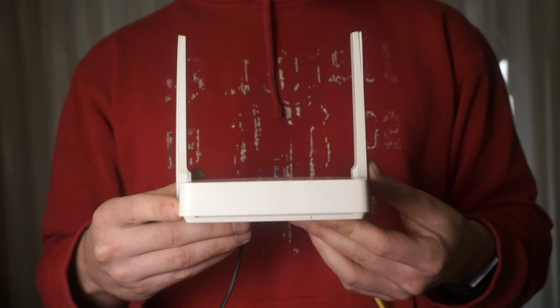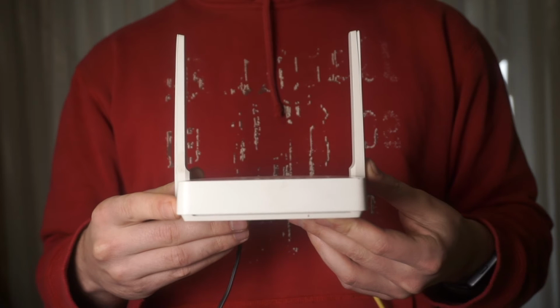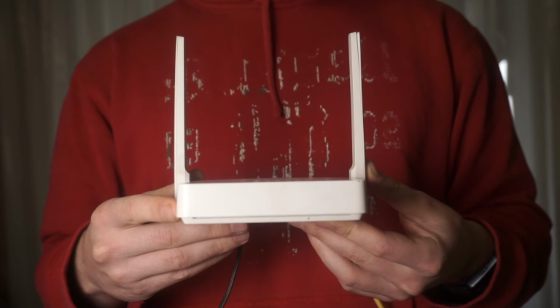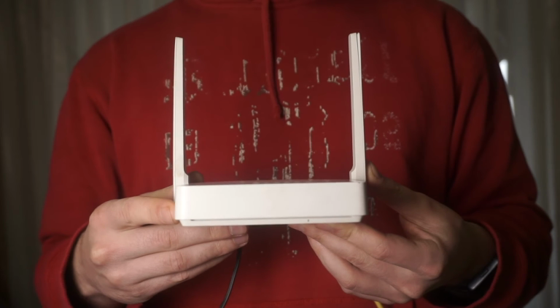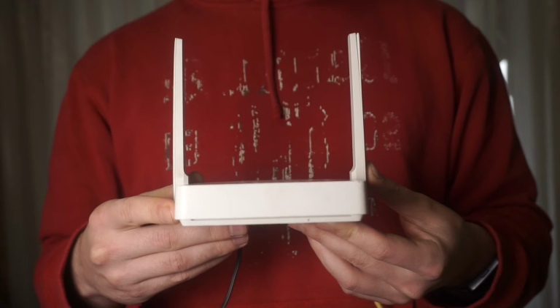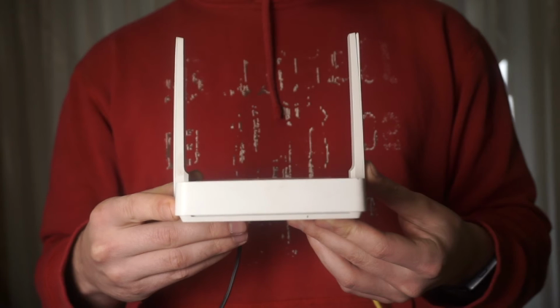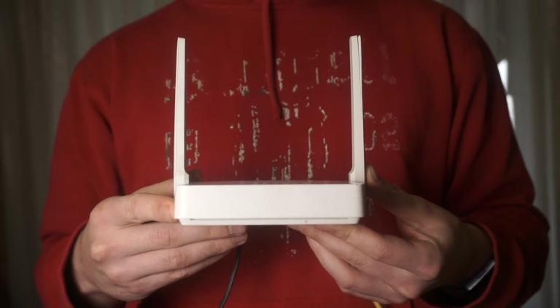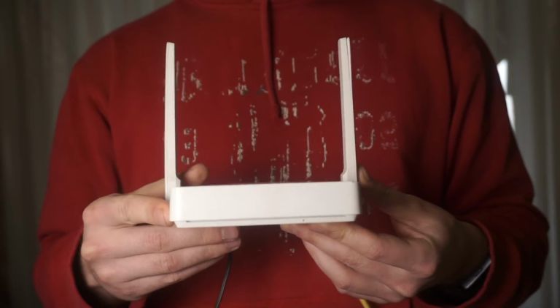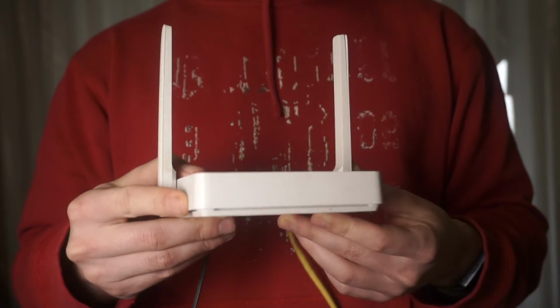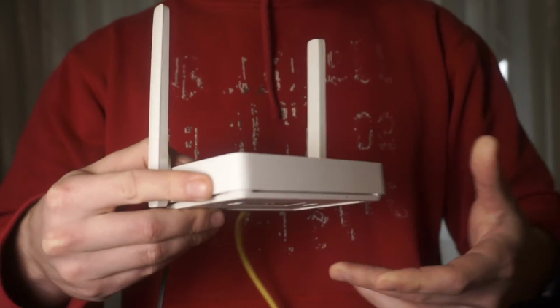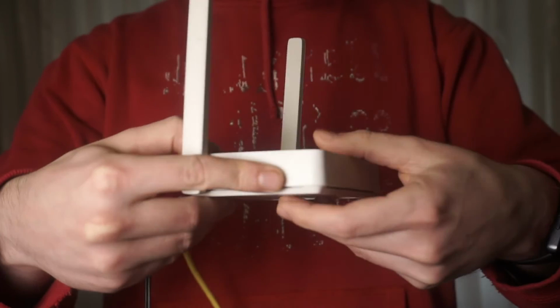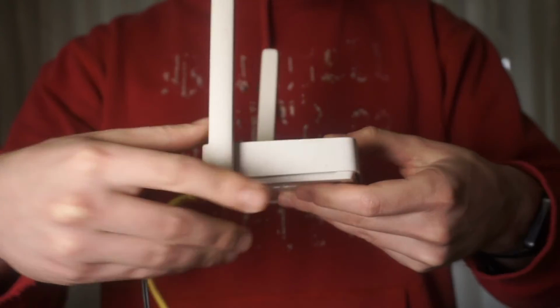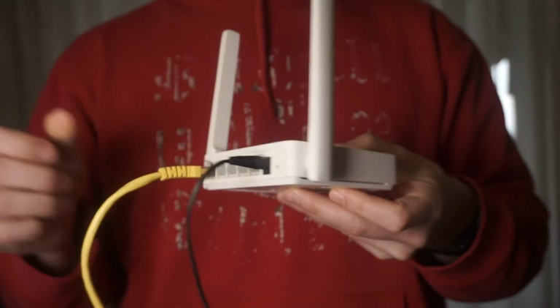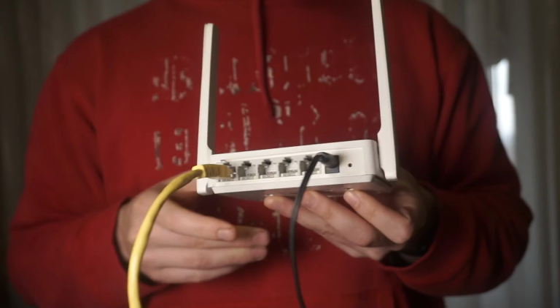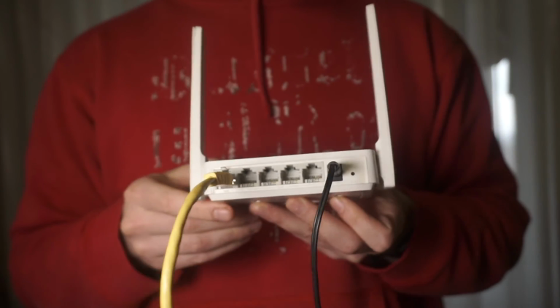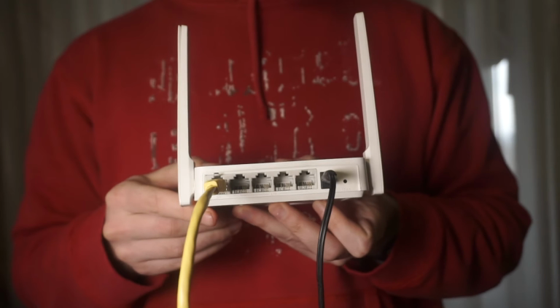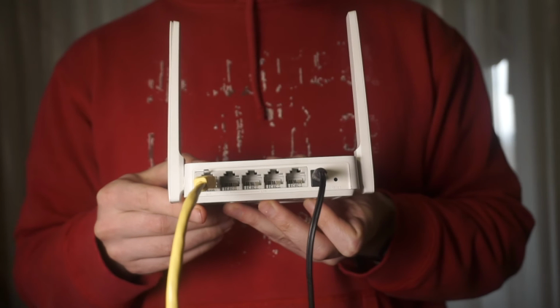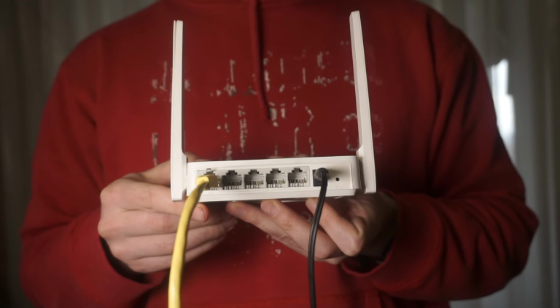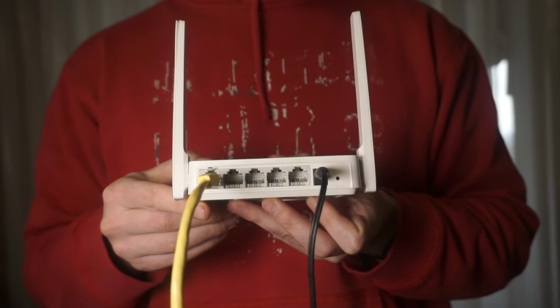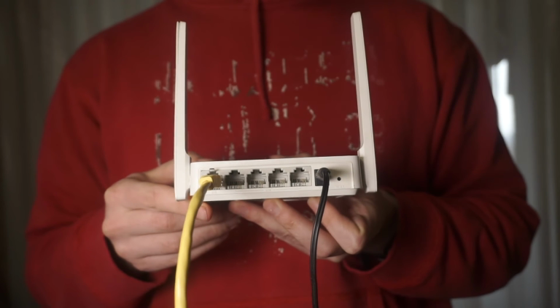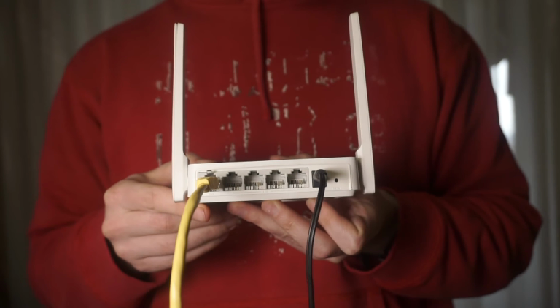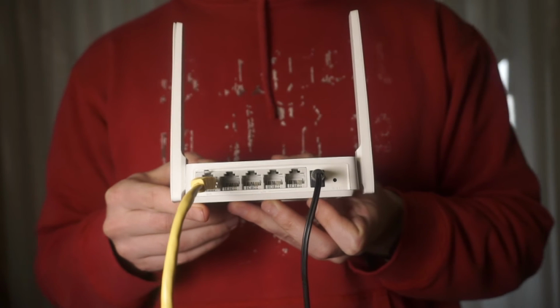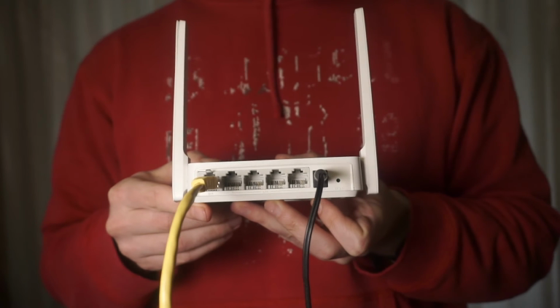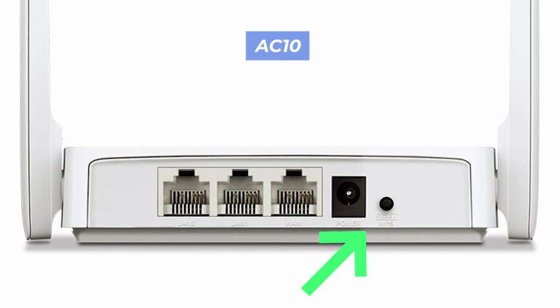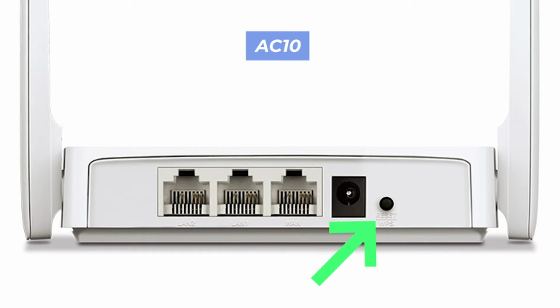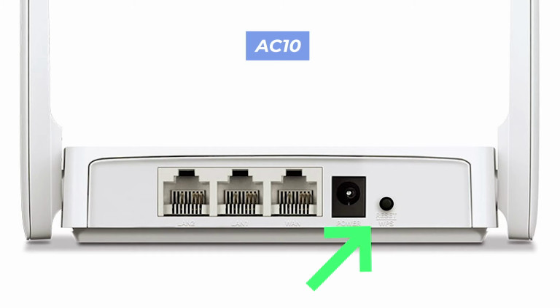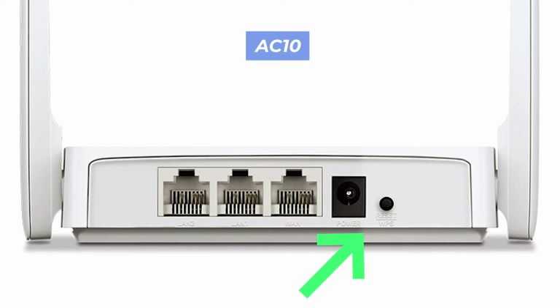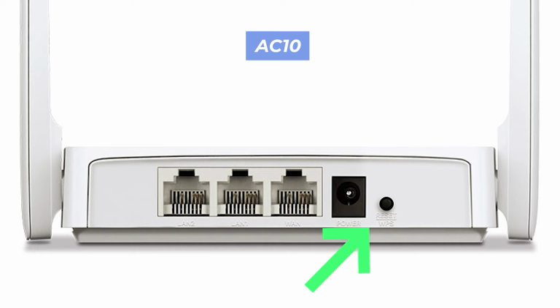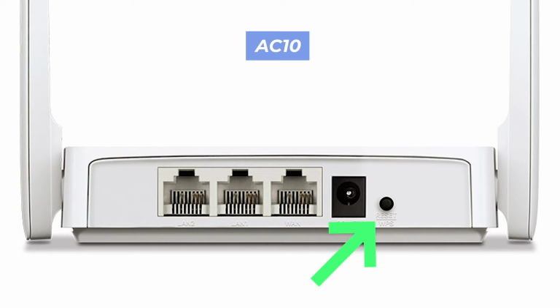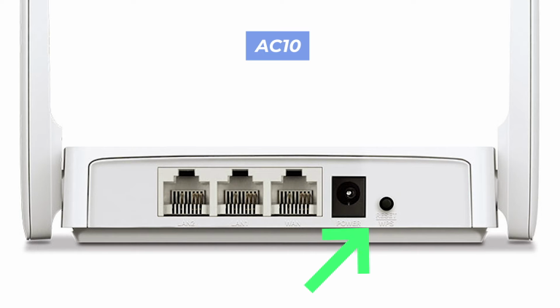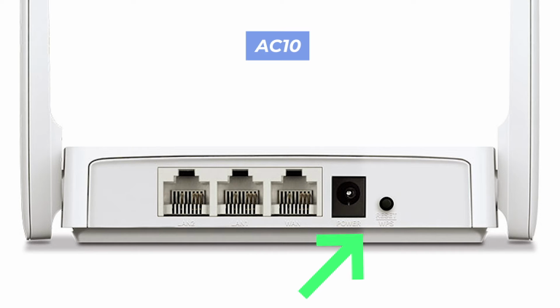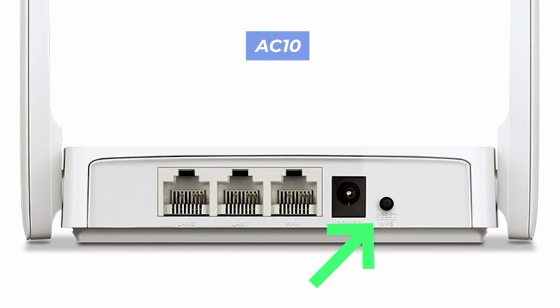Let's go back to the question of how to reset your router's settings. Locate the reset button on your router. Typically, it can be found on the back or side of the device. For example, on the AC10 model, this button is located here.